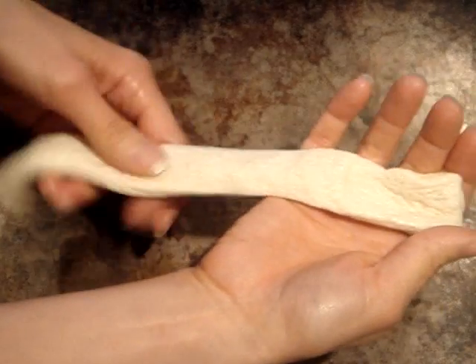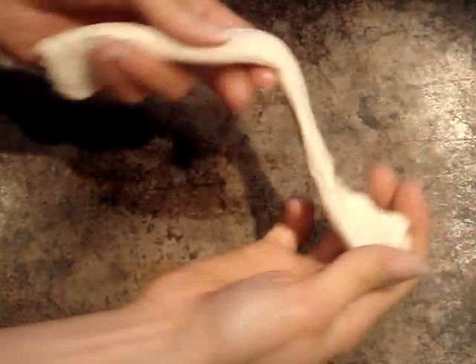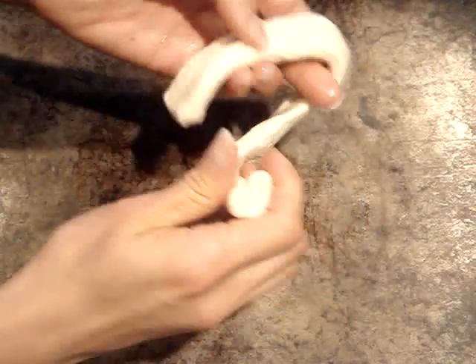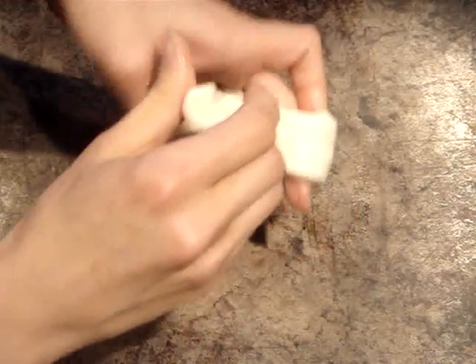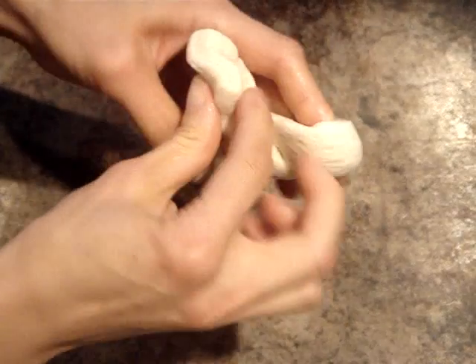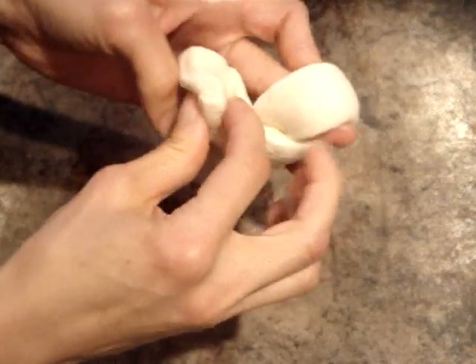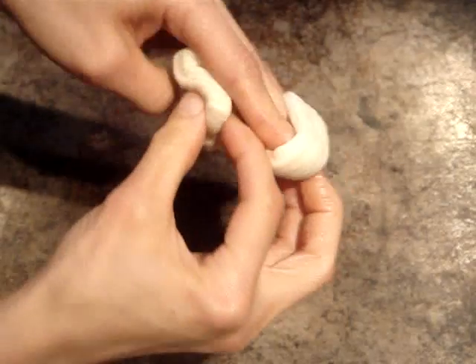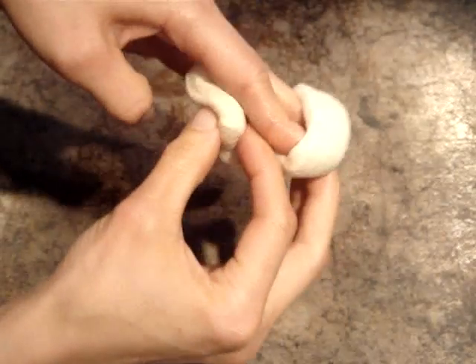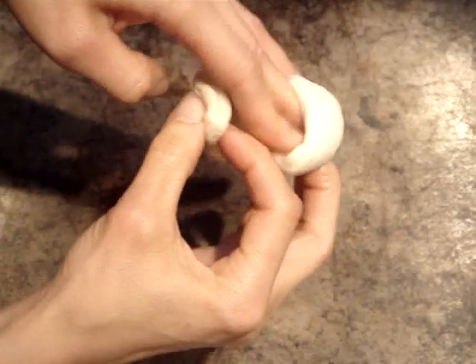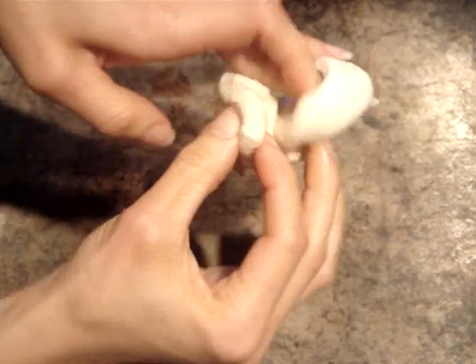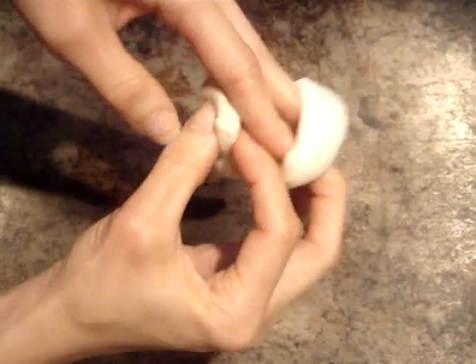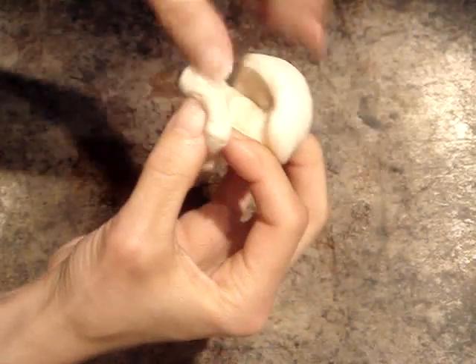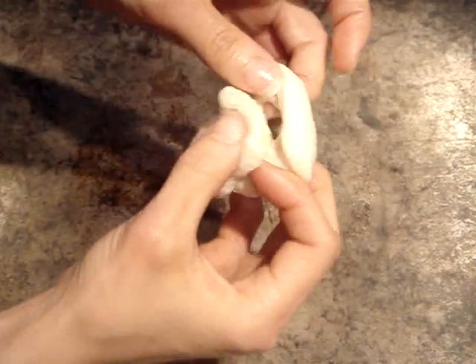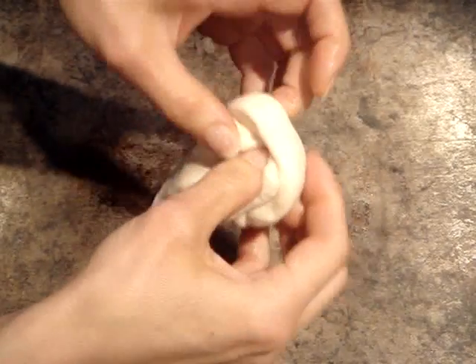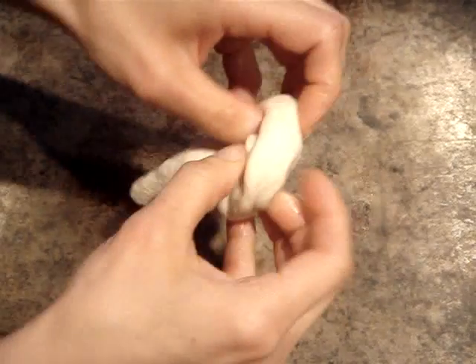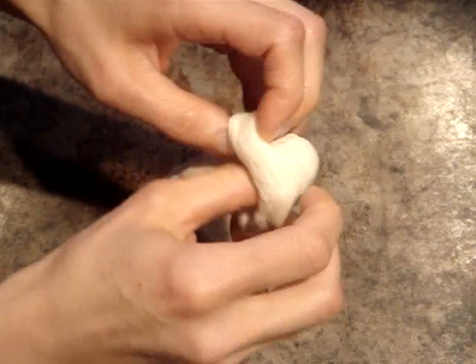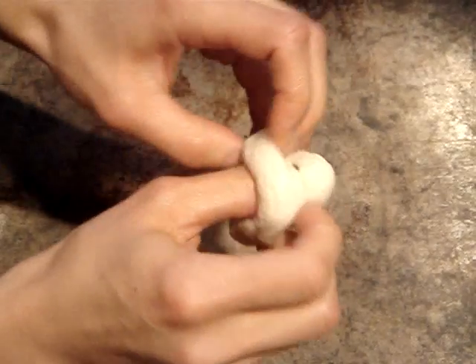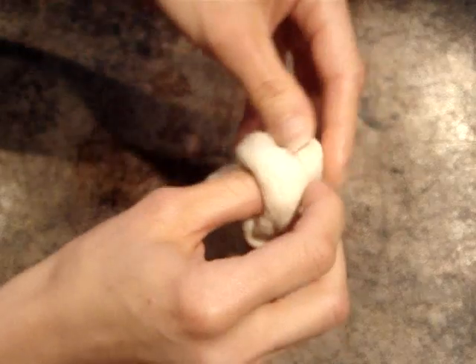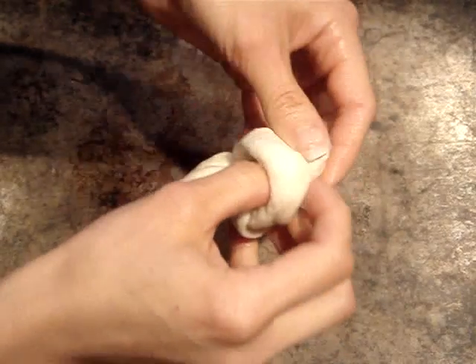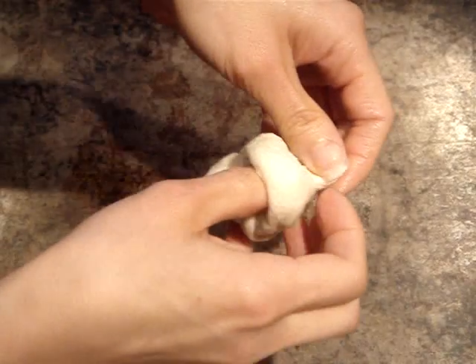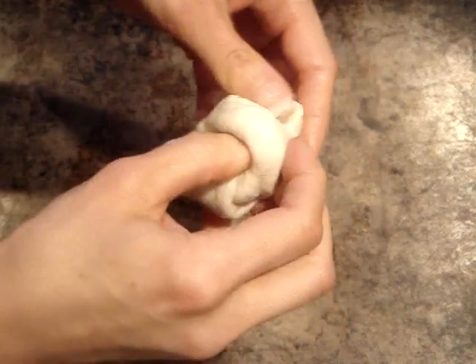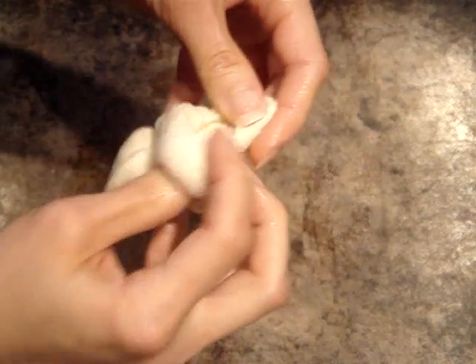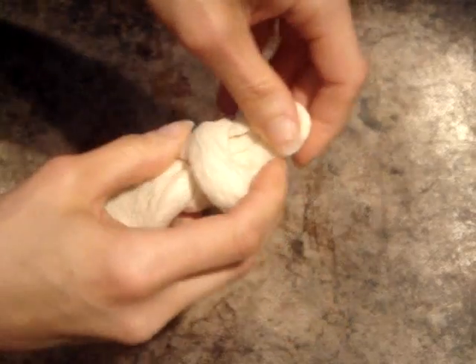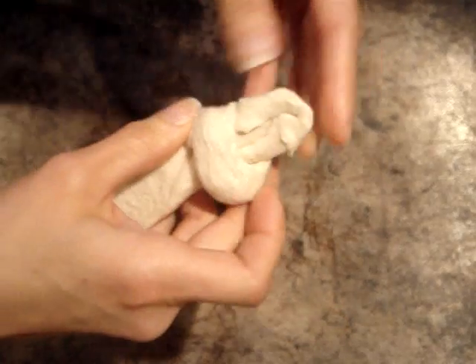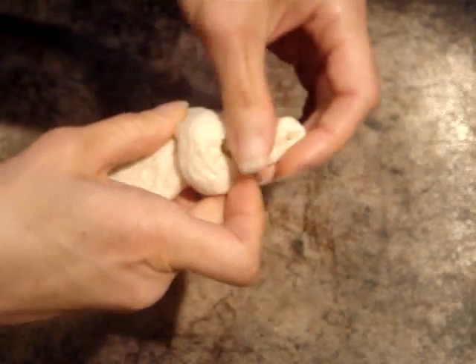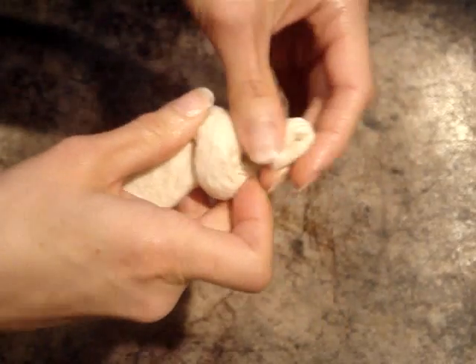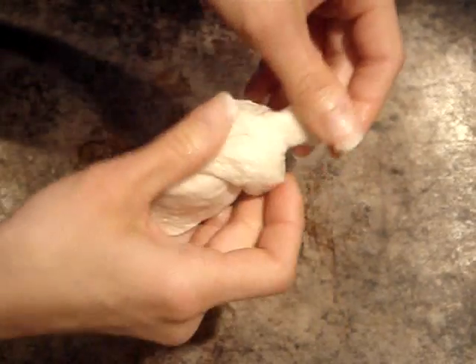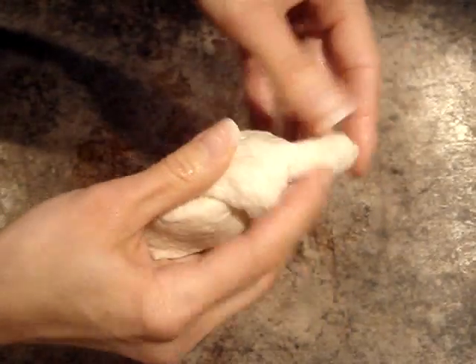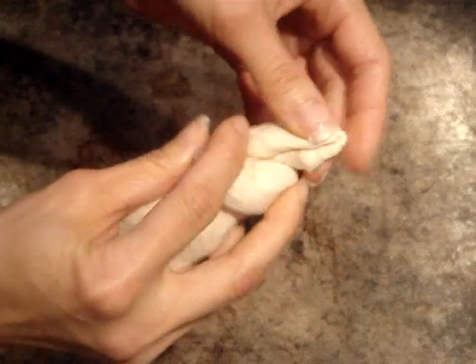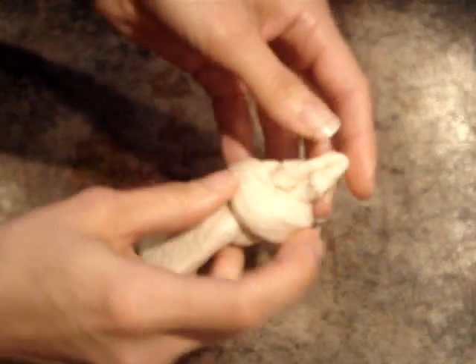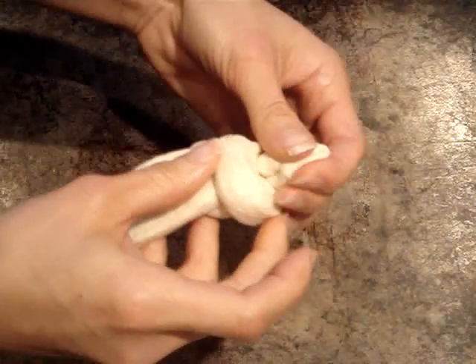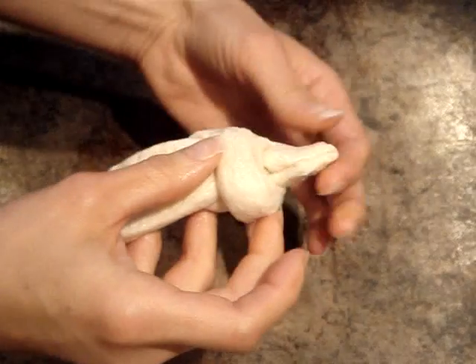Now to make the birds, I'm just going to take one breadstick and carefully tie a knot in it towards one of its sides. Now with the shorter side, I'm just going to squeeze it into a triangle. This is going to be the head of the bird with a beak.